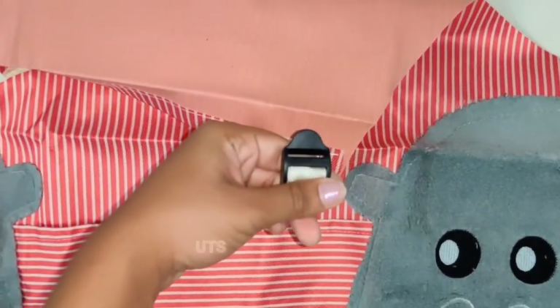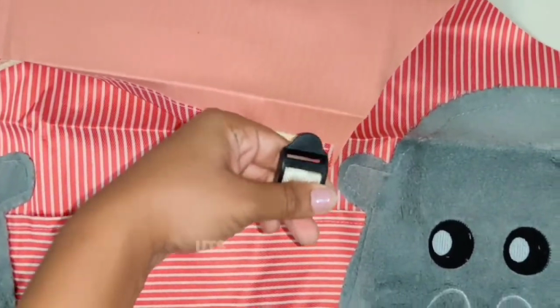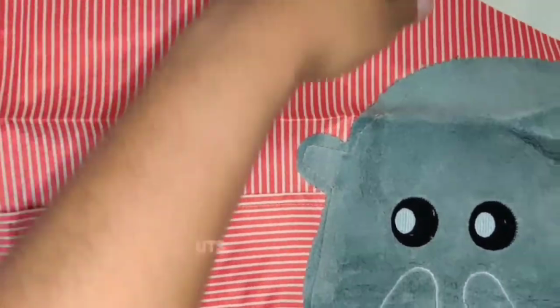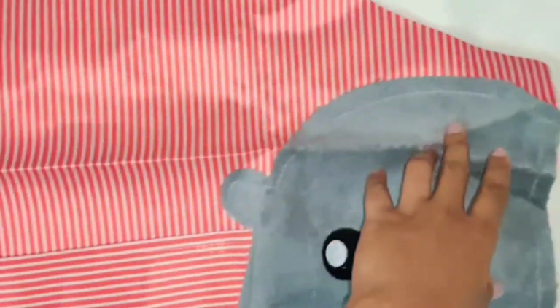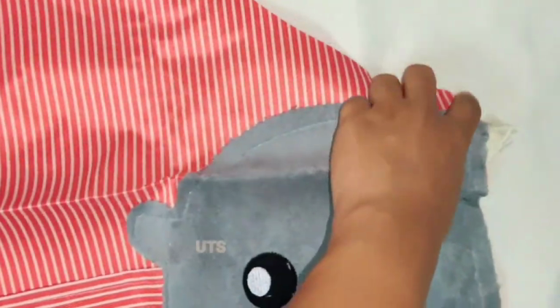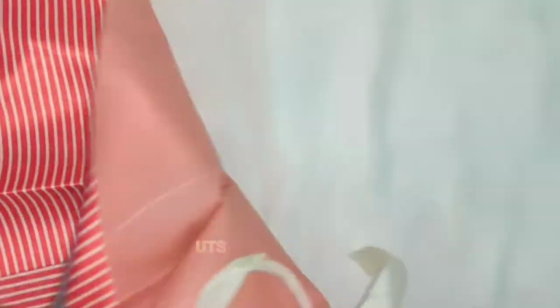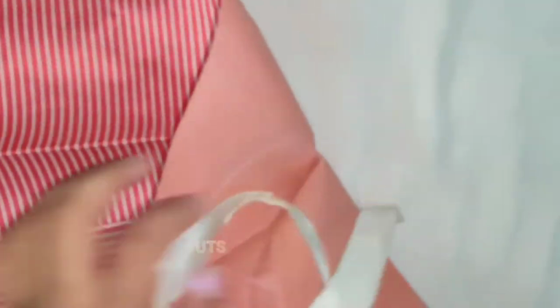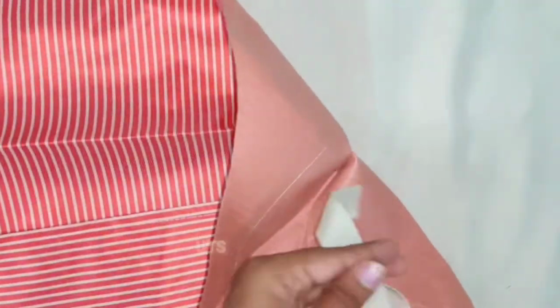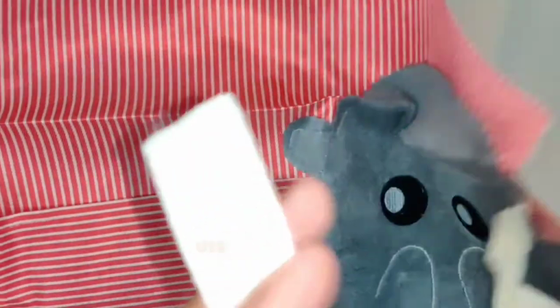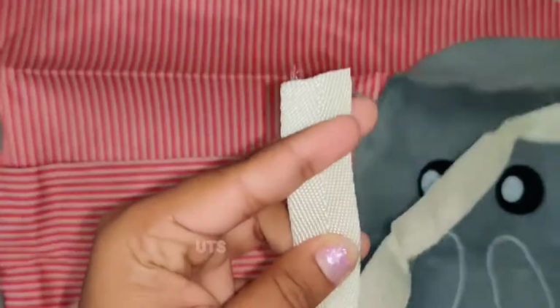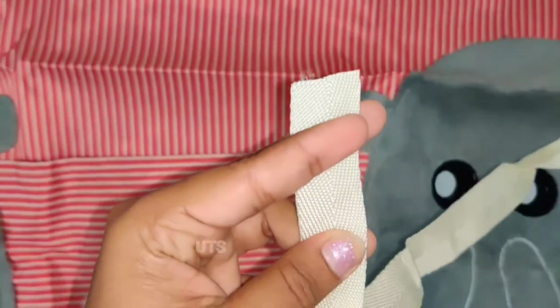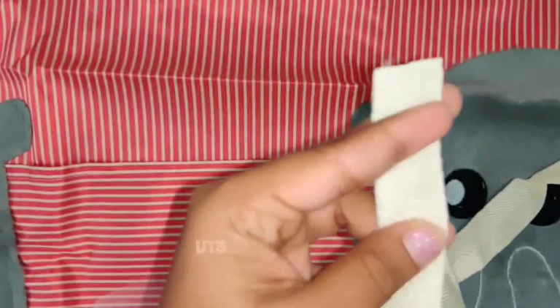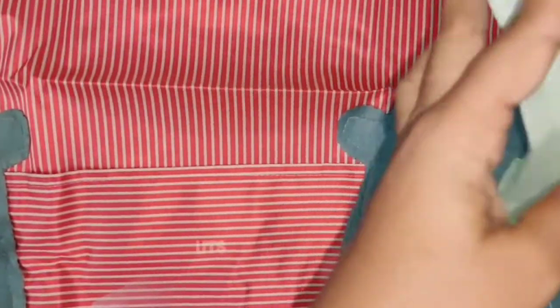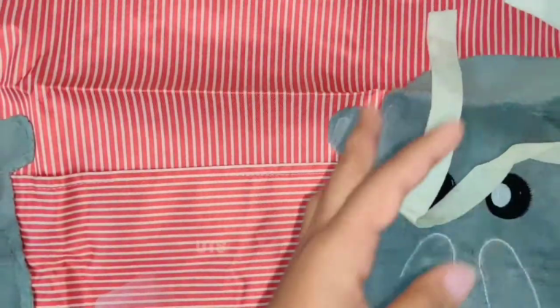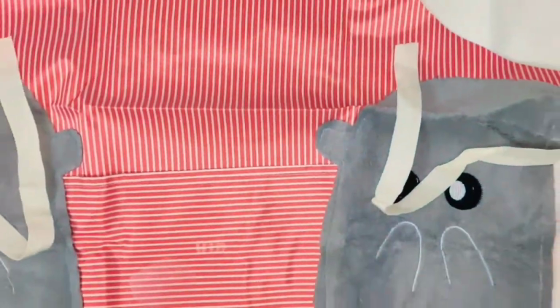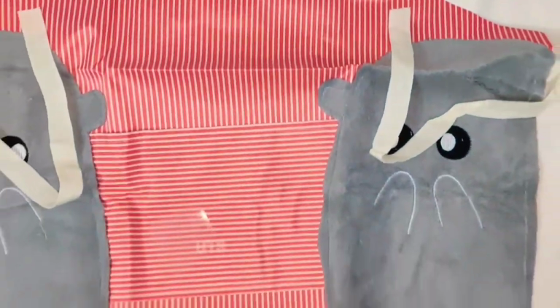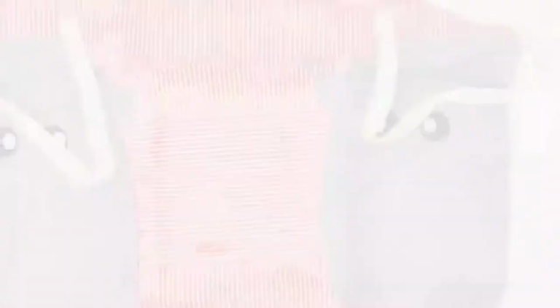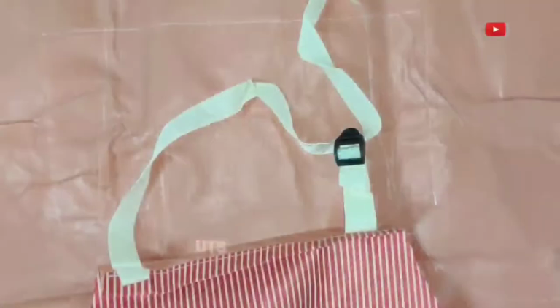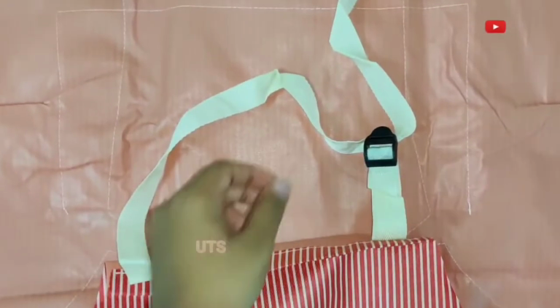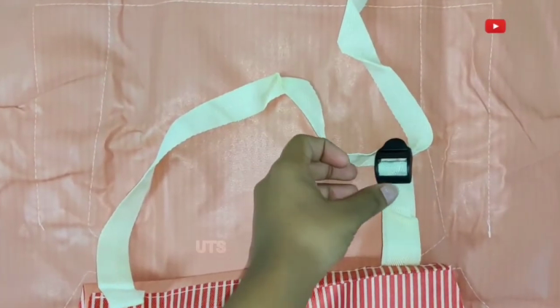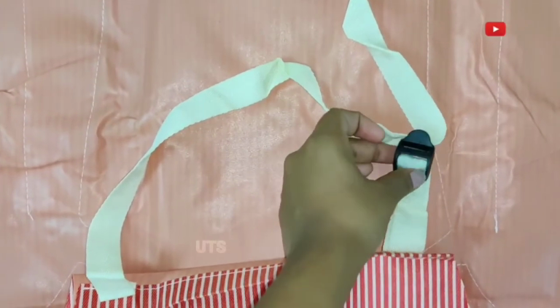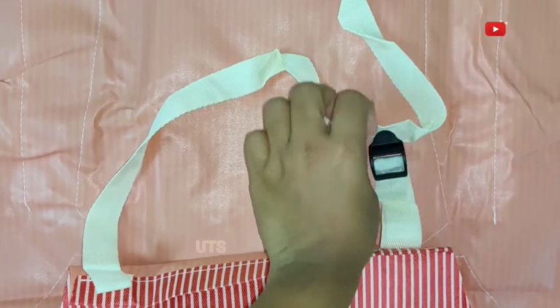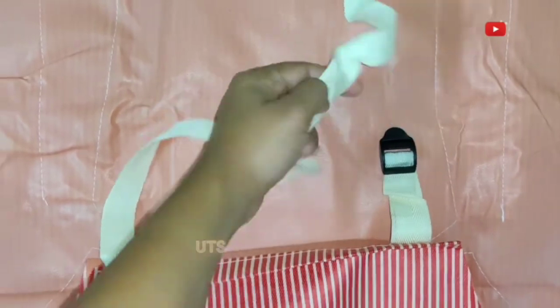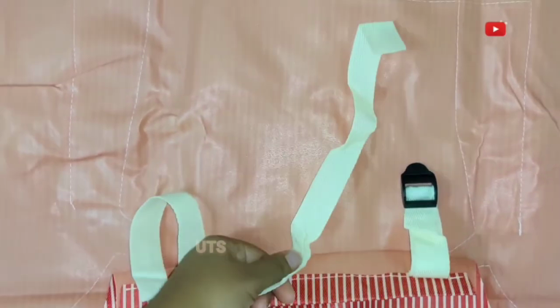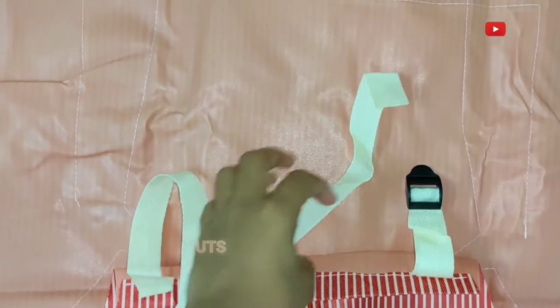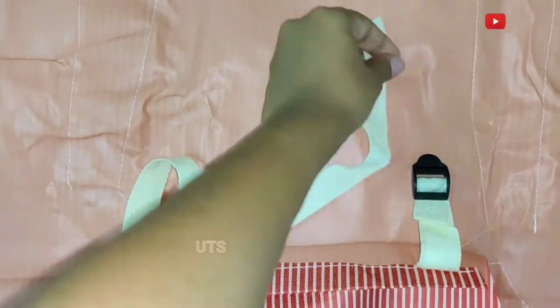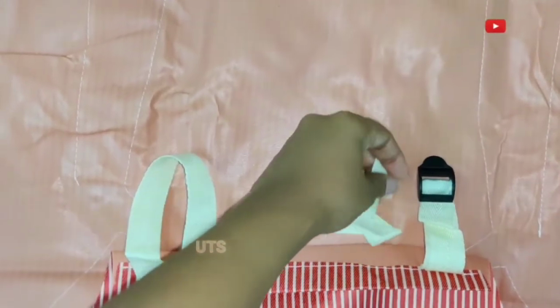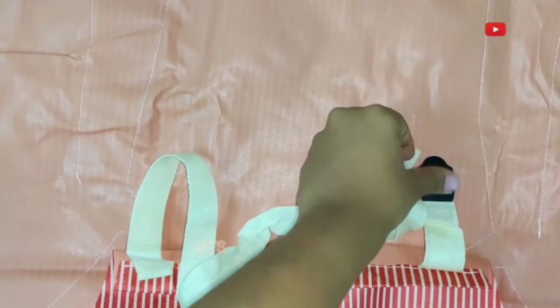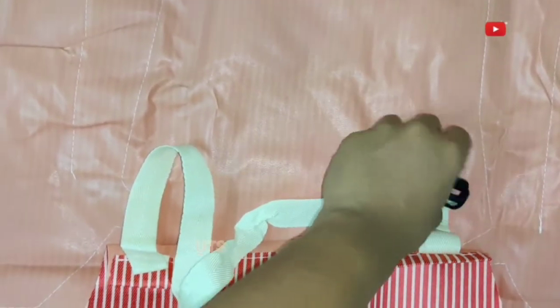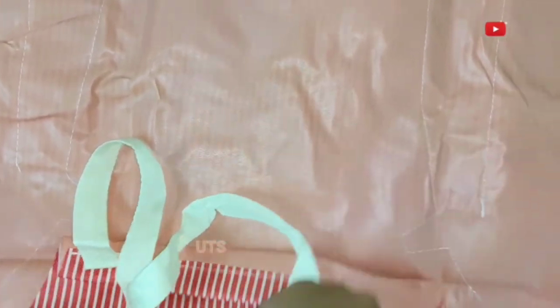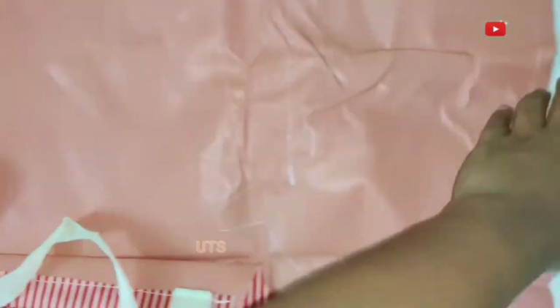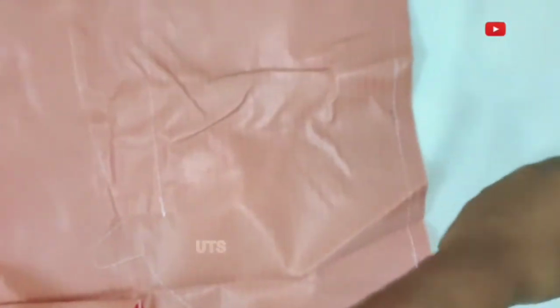We have sizing options and can adjust the length of the waist strap. The strap is a comfortable strap and we can get a comfortable fit.